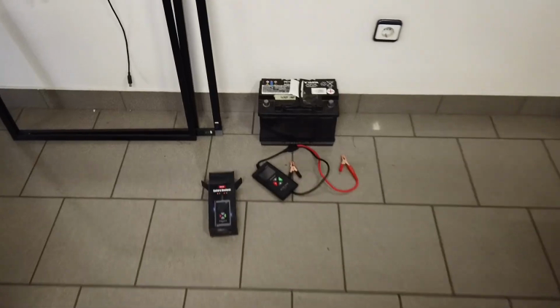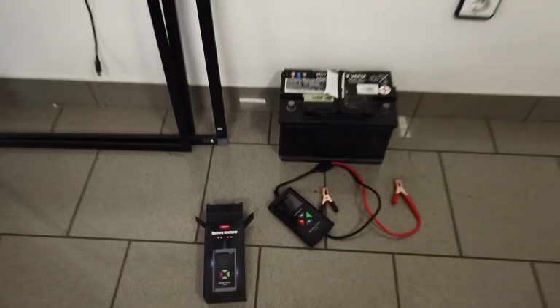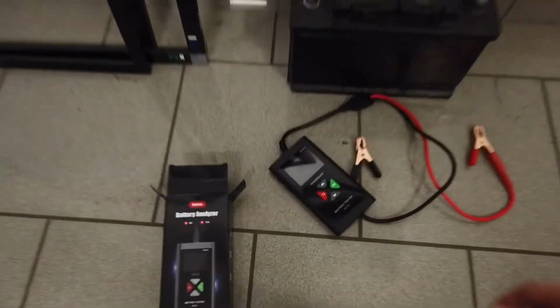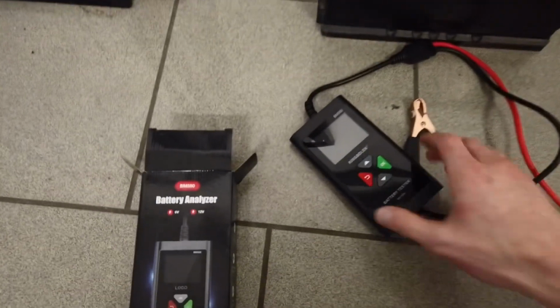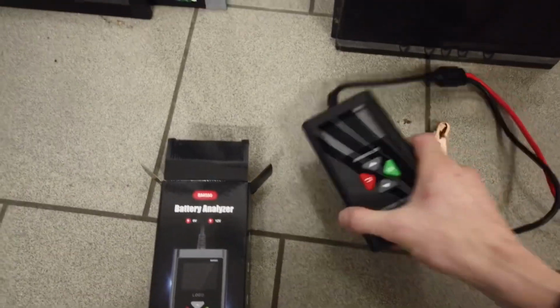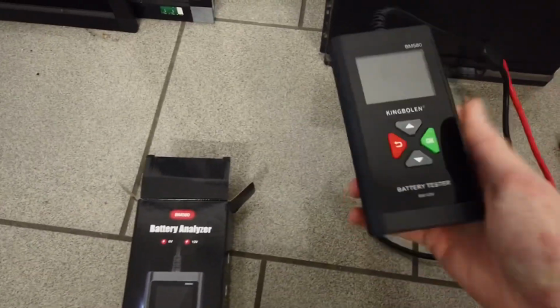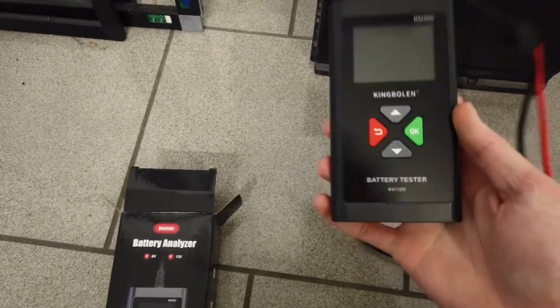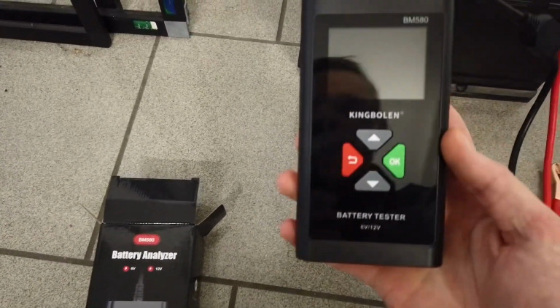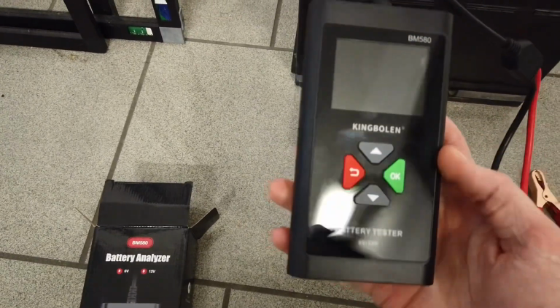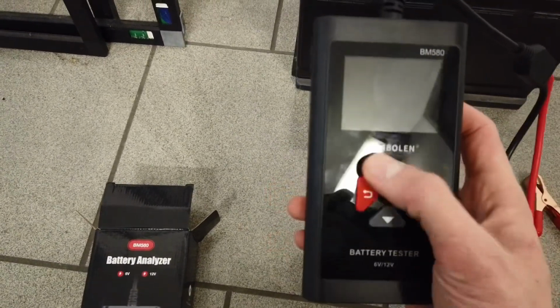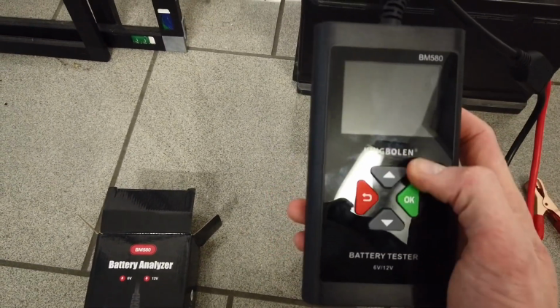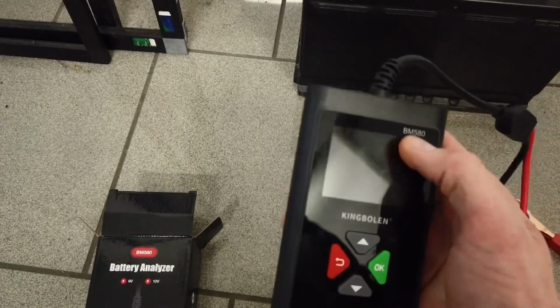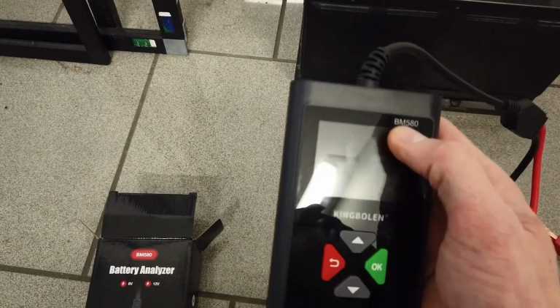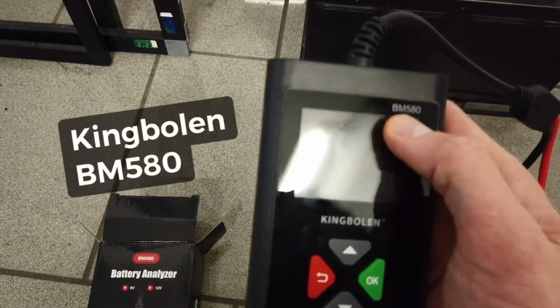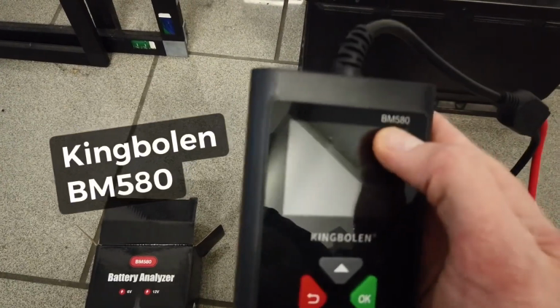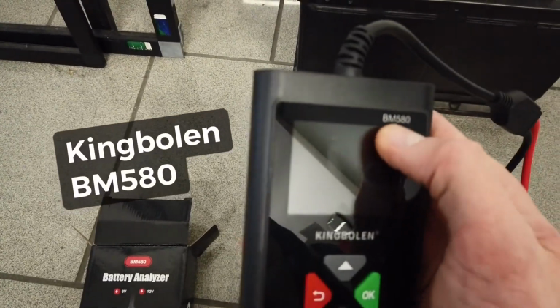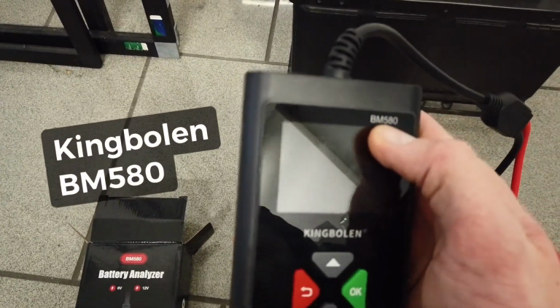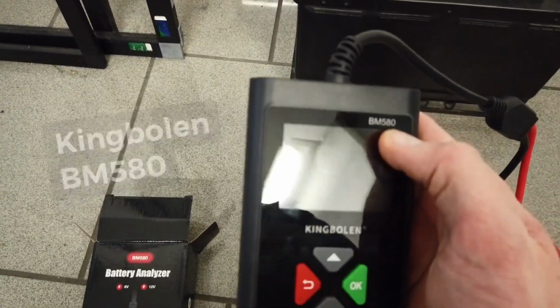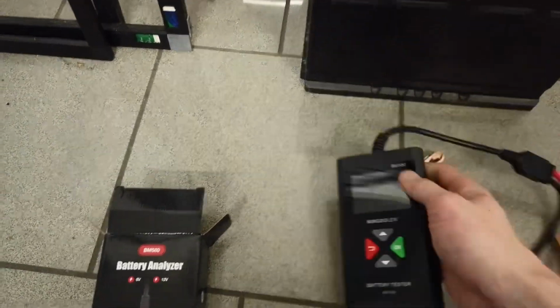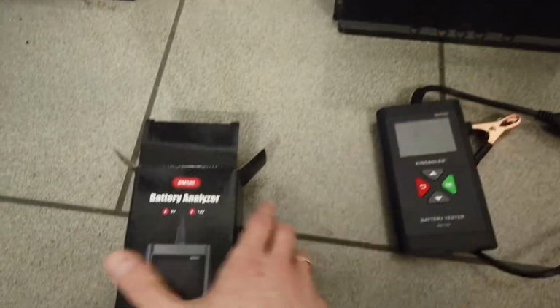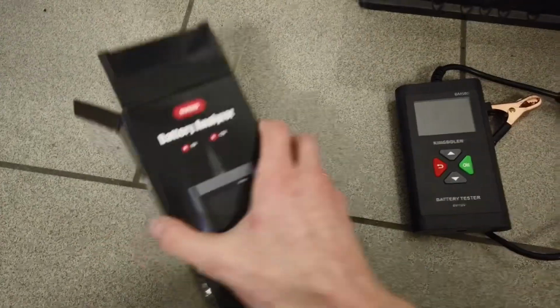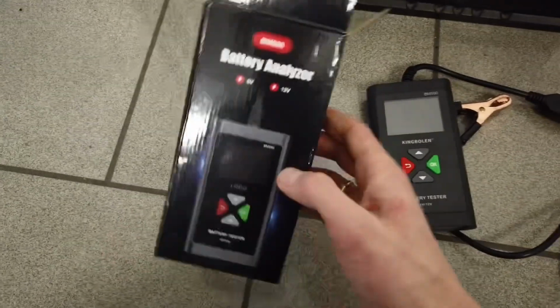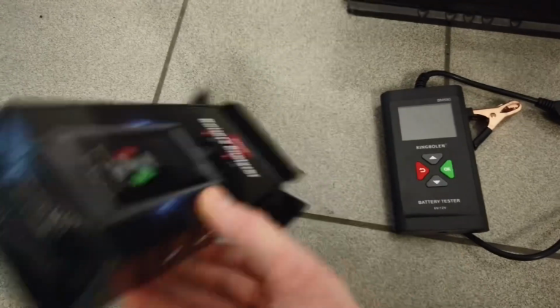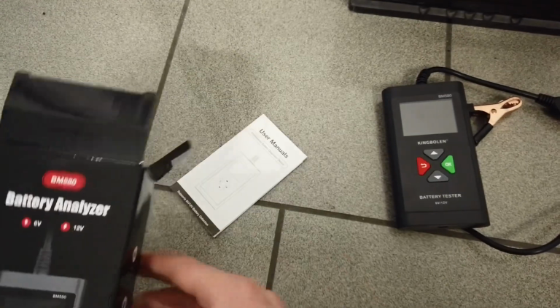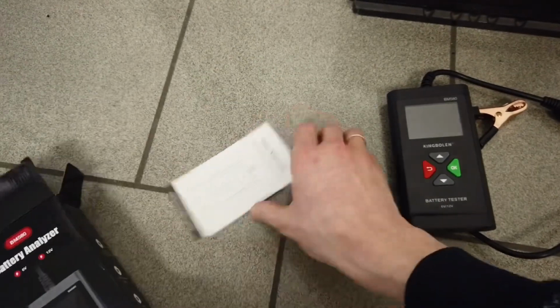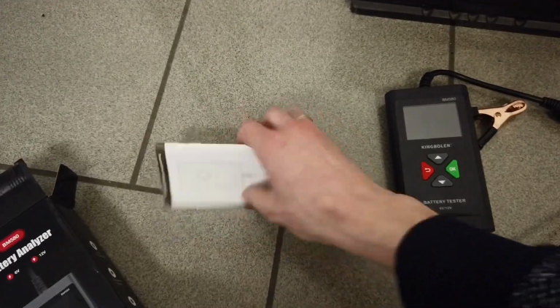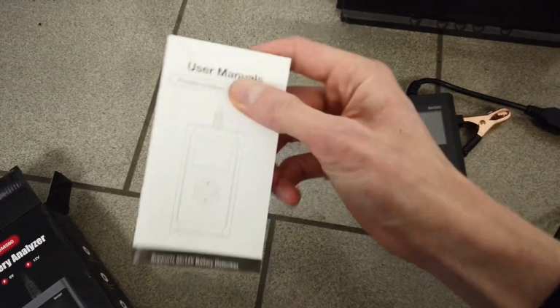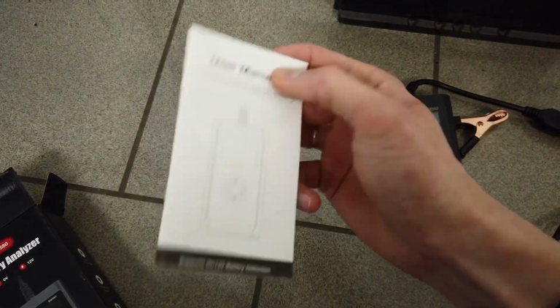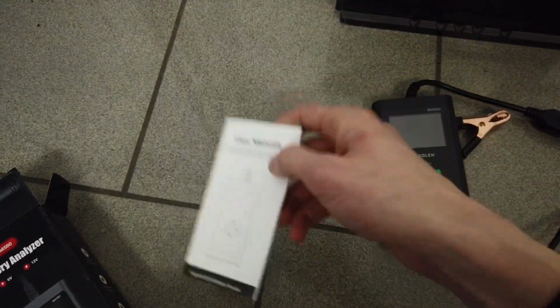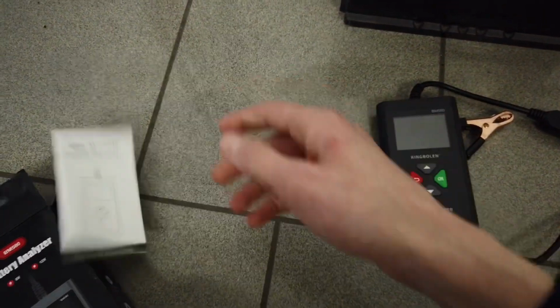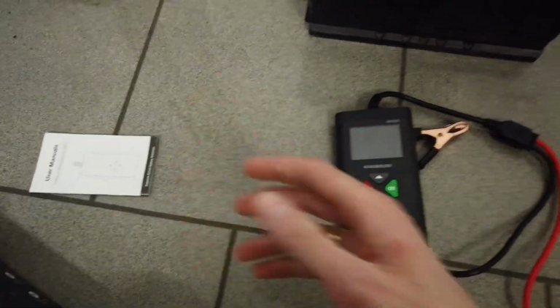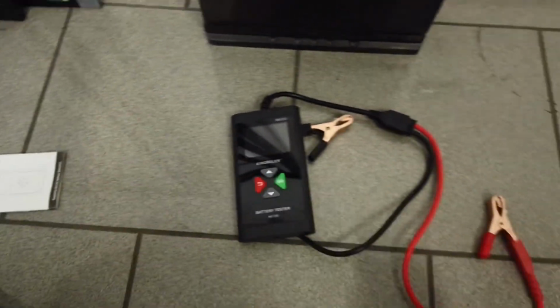Hey guys, today we are checking this — a battery analyzer from King Boleyn. The model name is BM580. In the box you will have the device and the user manual. That's pretty much what you get.